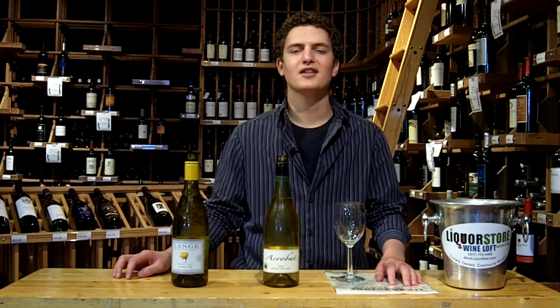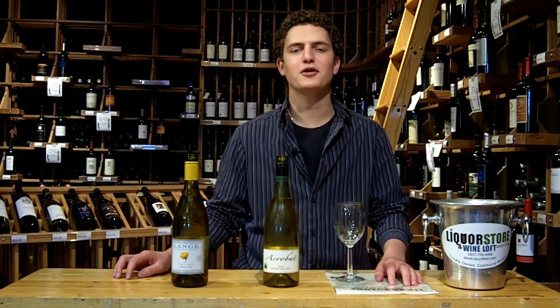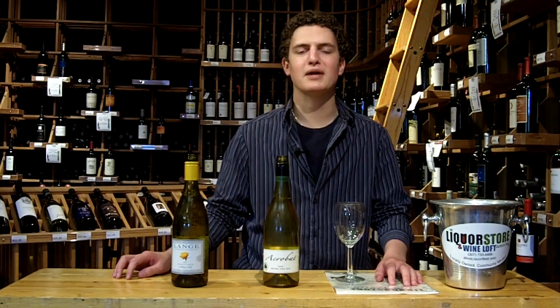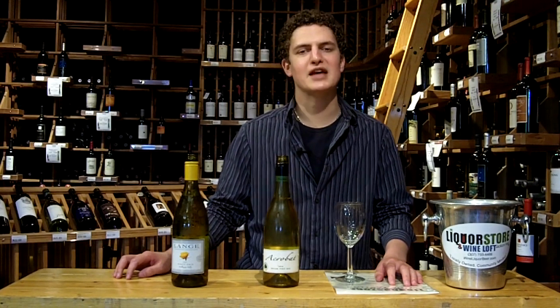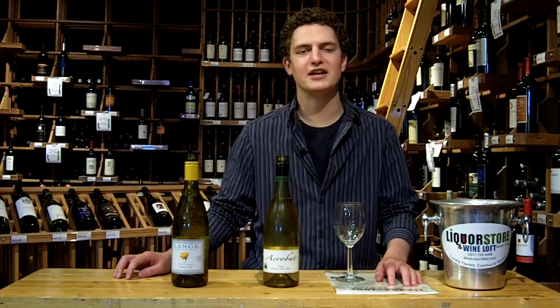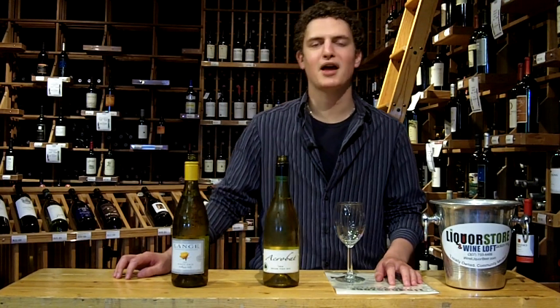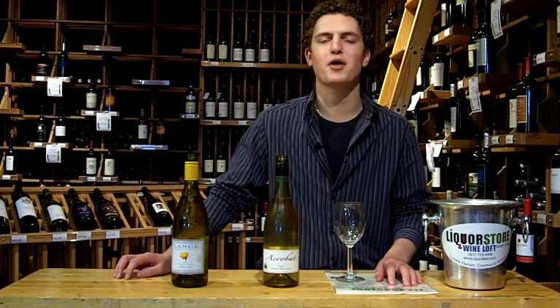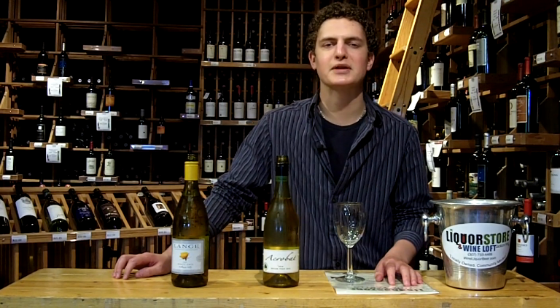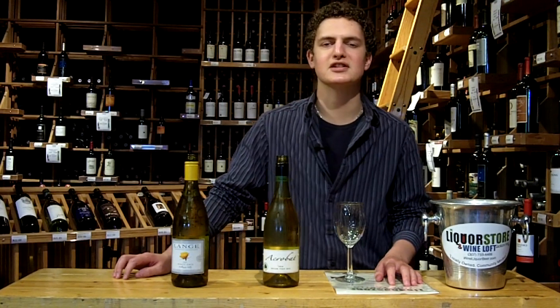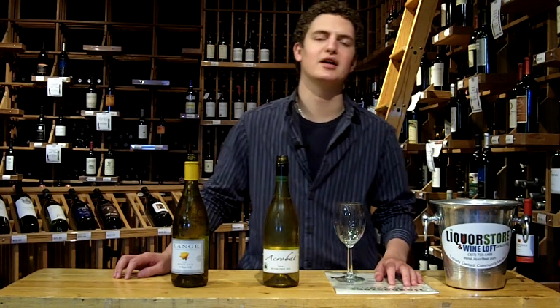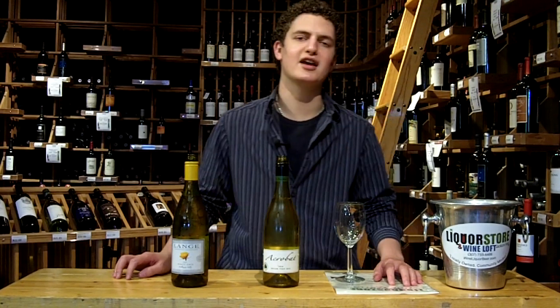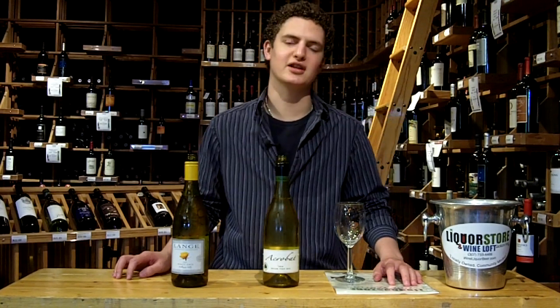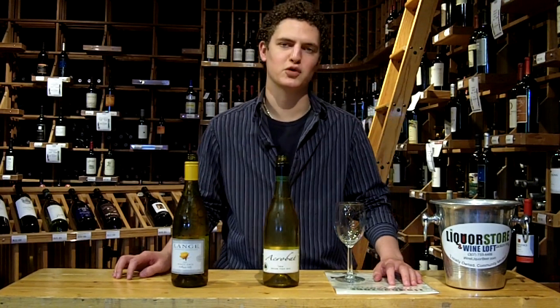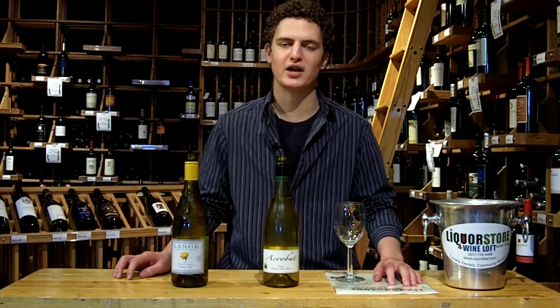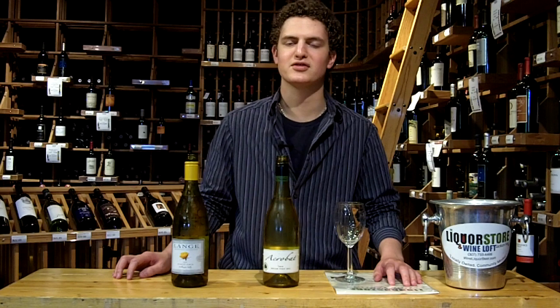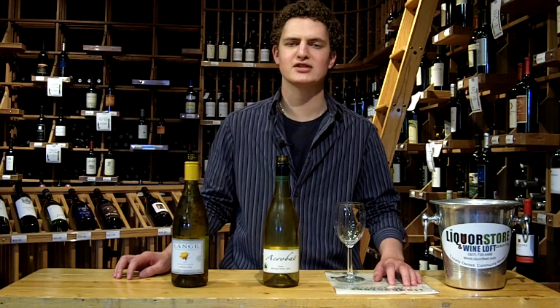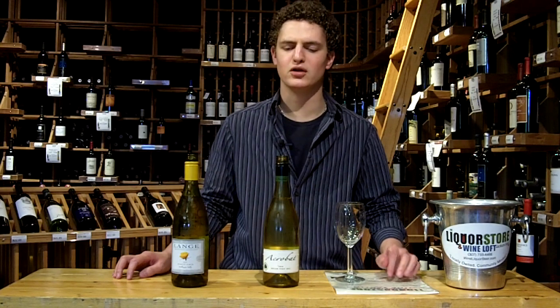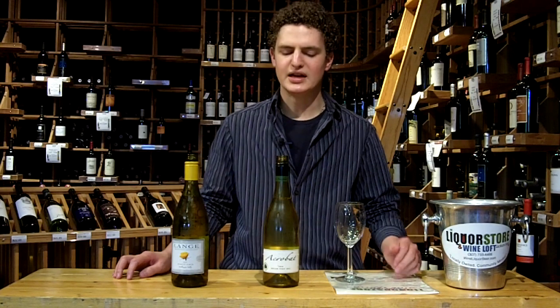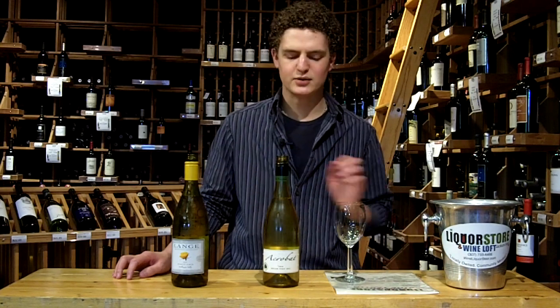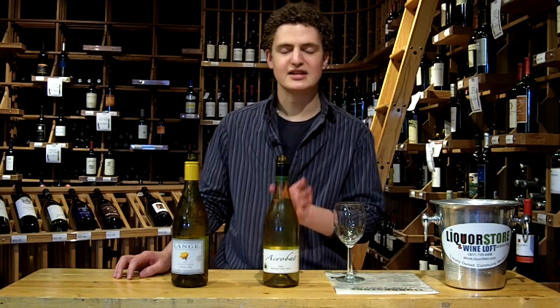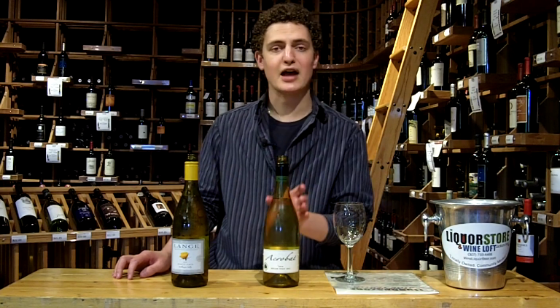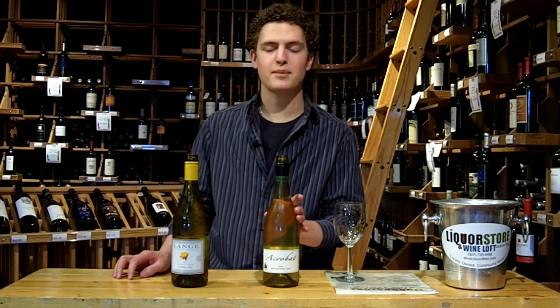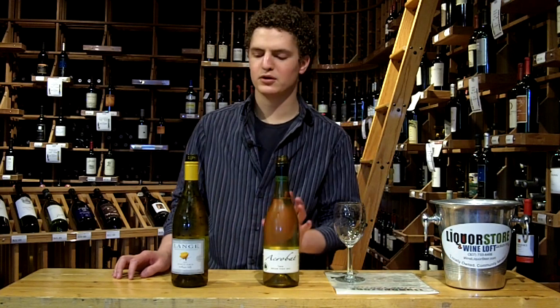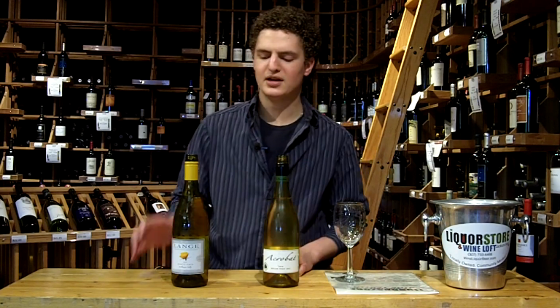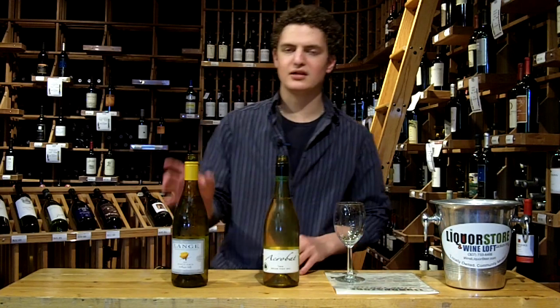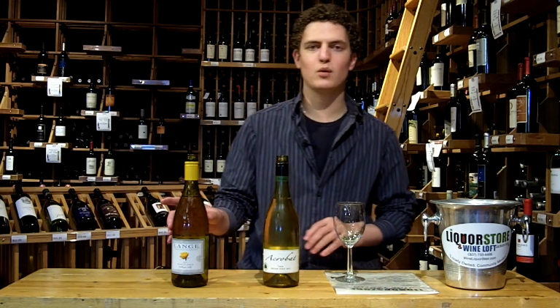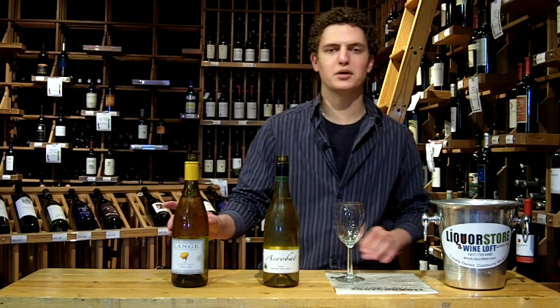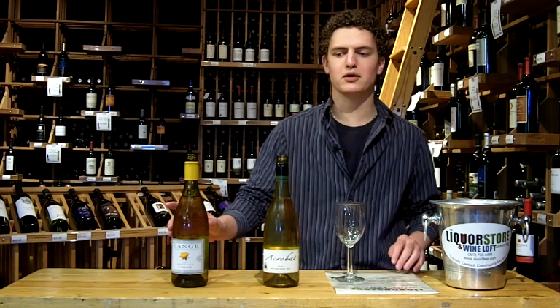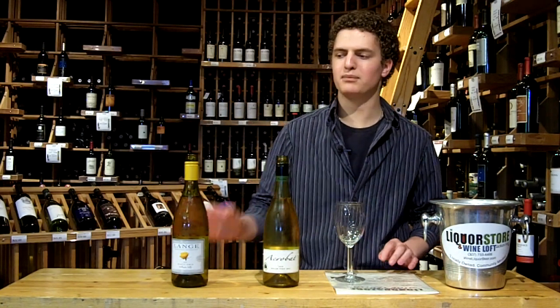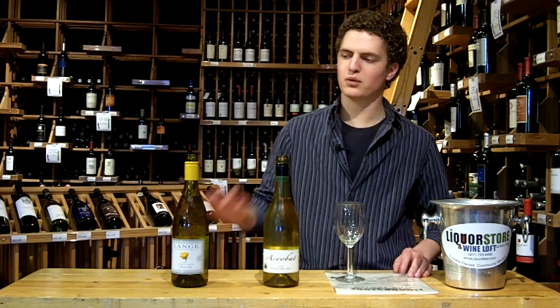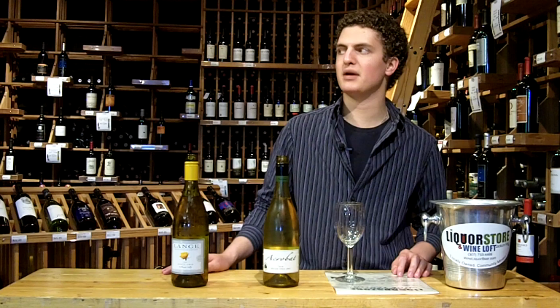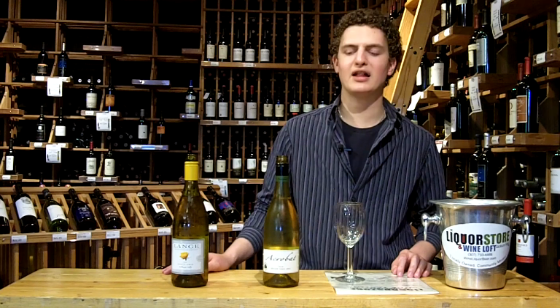Hi folks, my name is Zach Padilla. I'm the product specialist and sommelier here at the Liquor Store and Wine Loft of Jackson Hole. Today we're tasting the Acrobat Pinot Gris and the Lange Winery Pinot Gris, both from Willamette Valley.